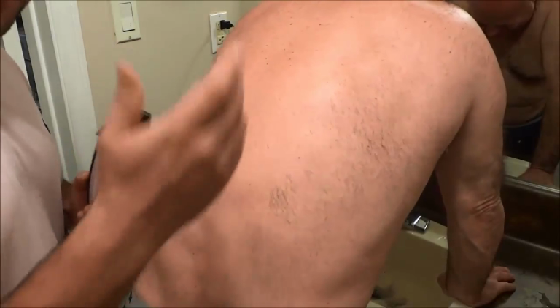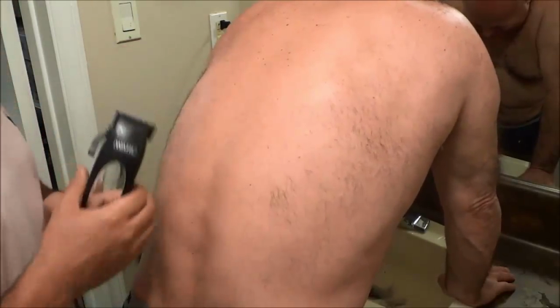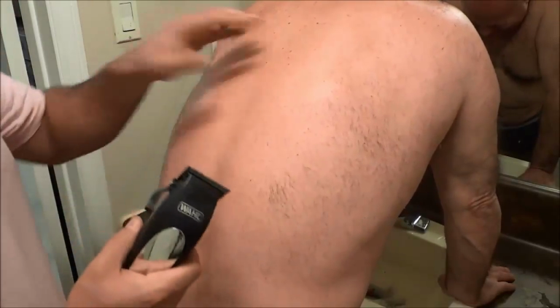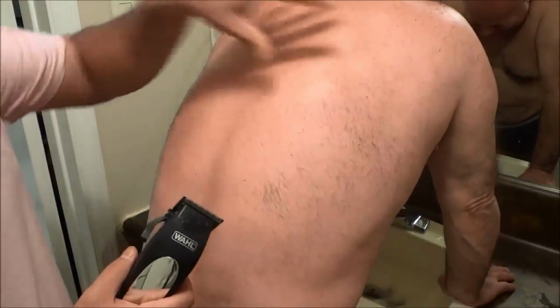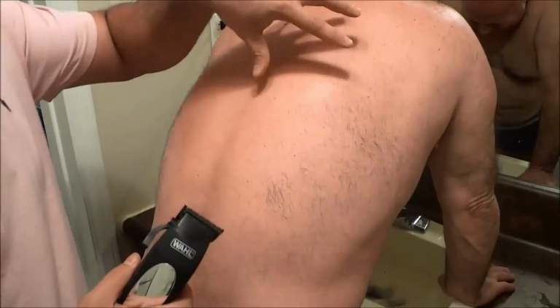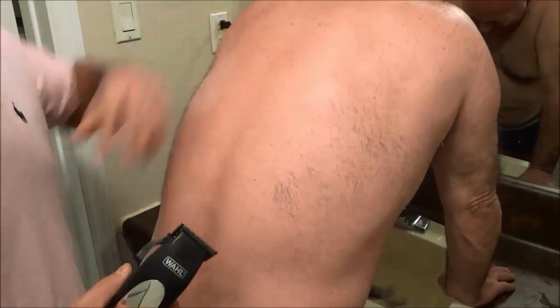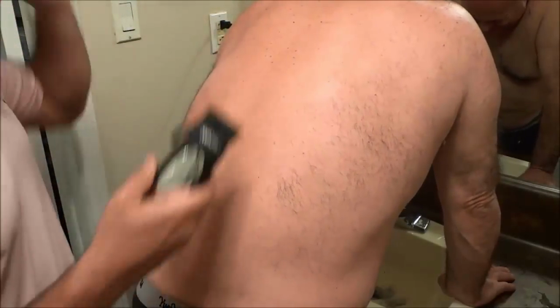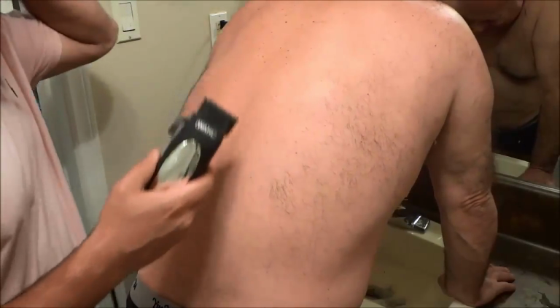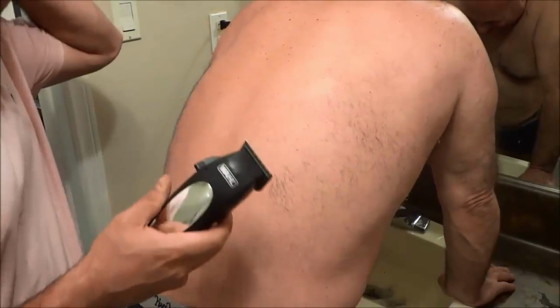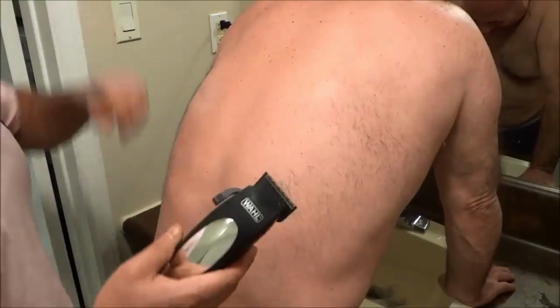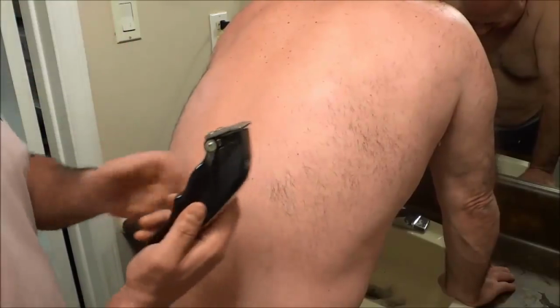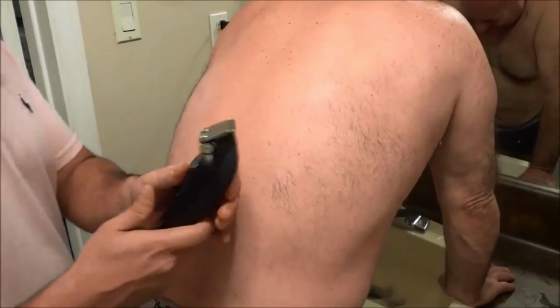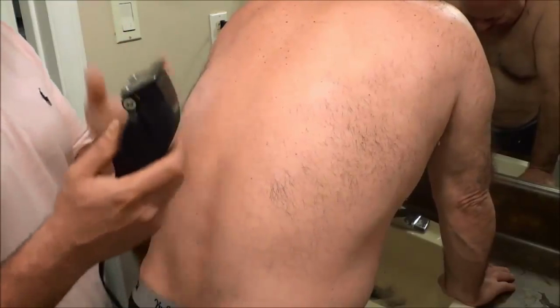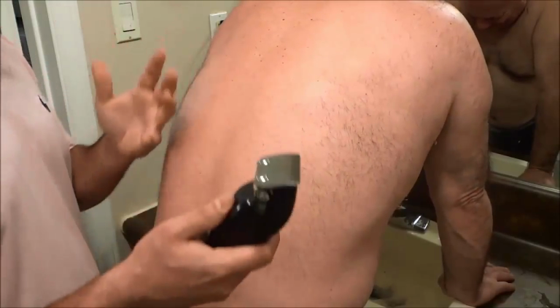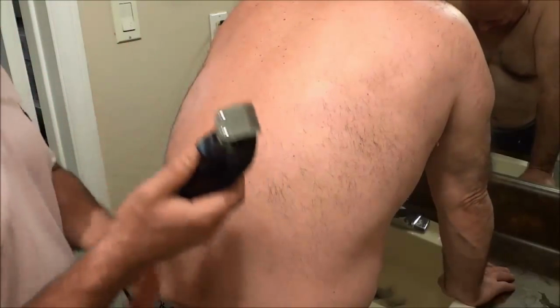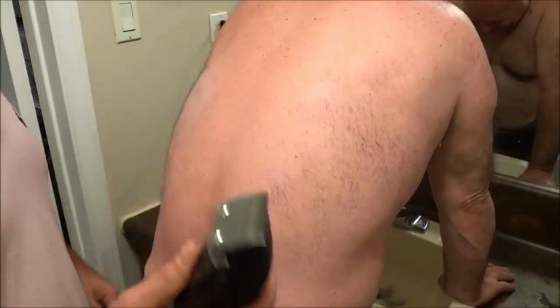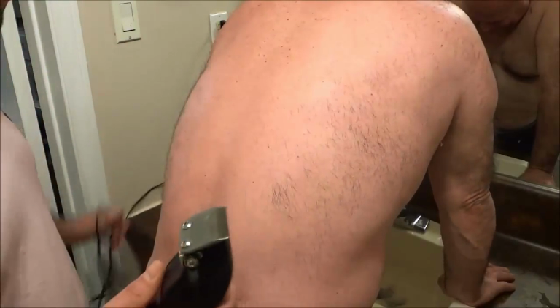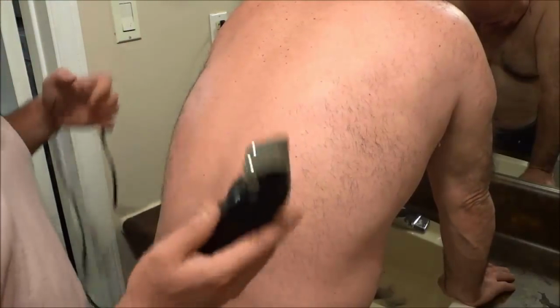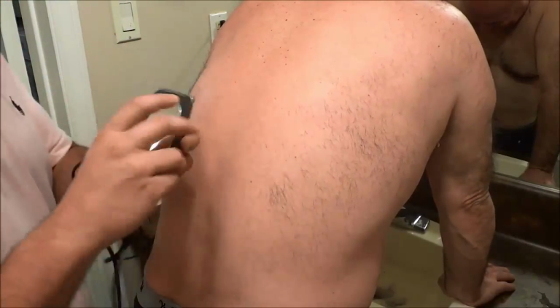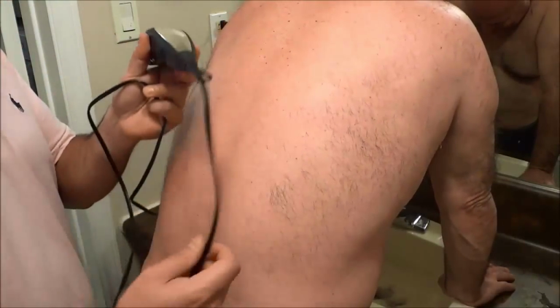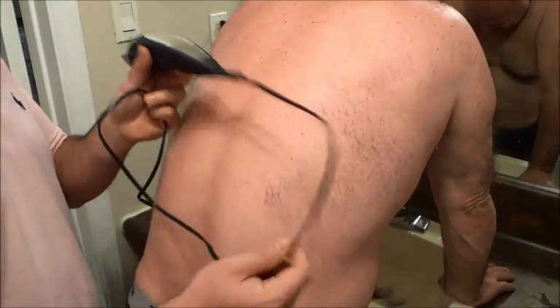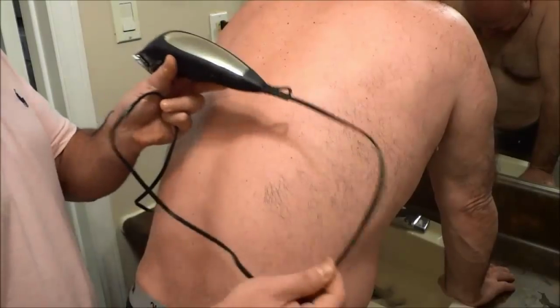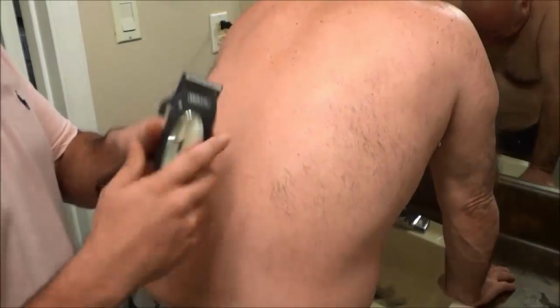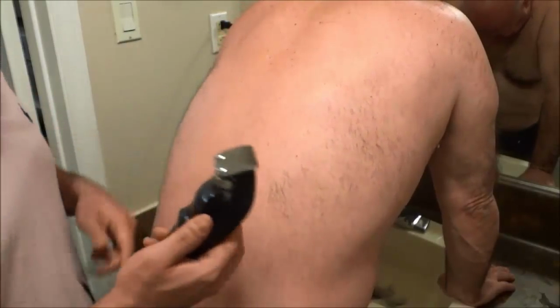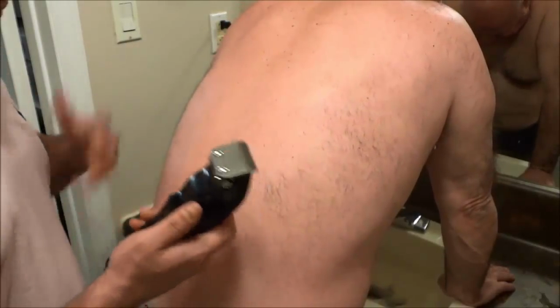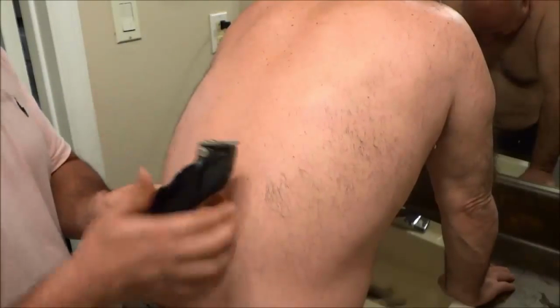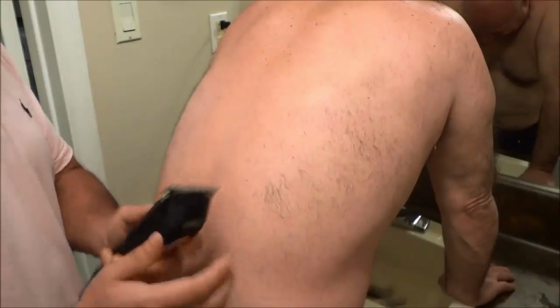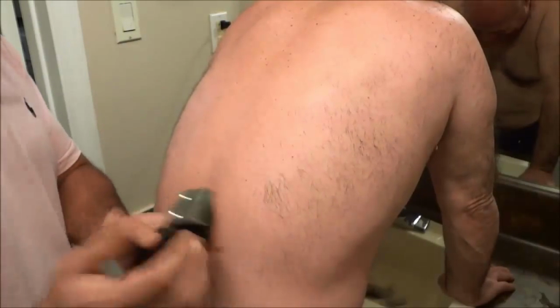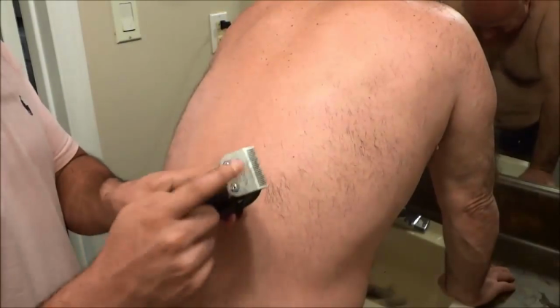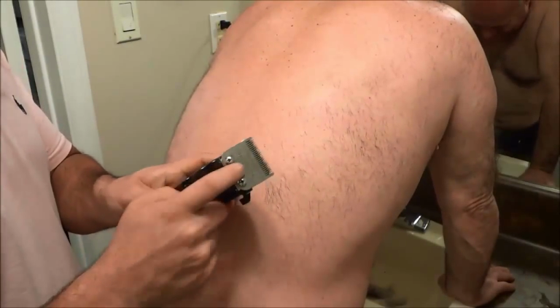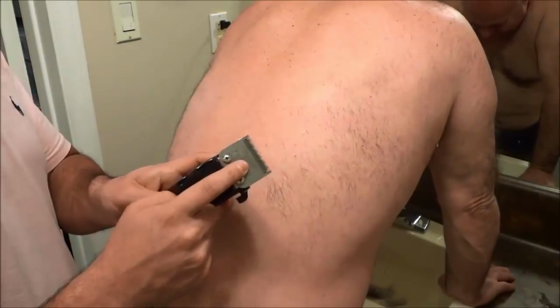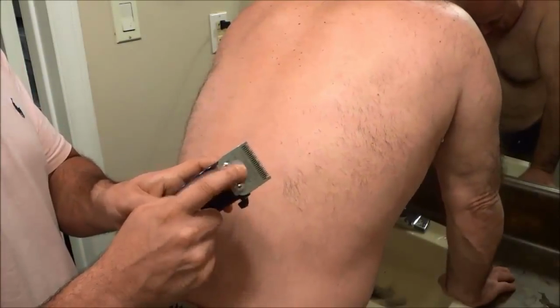I'm going to show you on my father right here how to trim back hair. You can use either a battery-powered hair trimmer or one that plugs into an electrical outlet just like this. When you are trimming back hair, you don't want to use a guard on the hair trimmer.